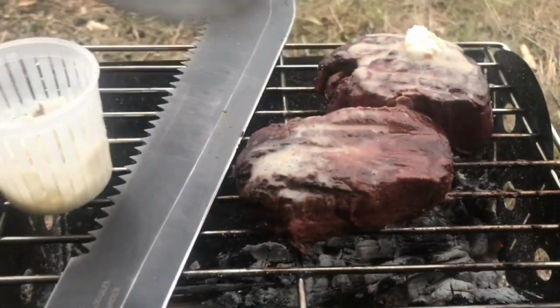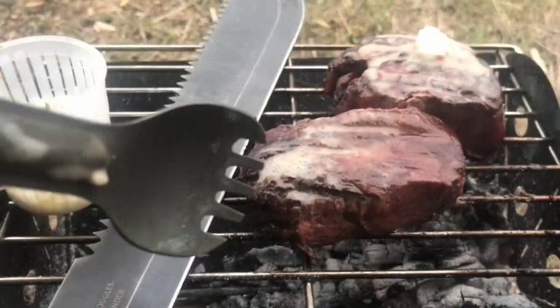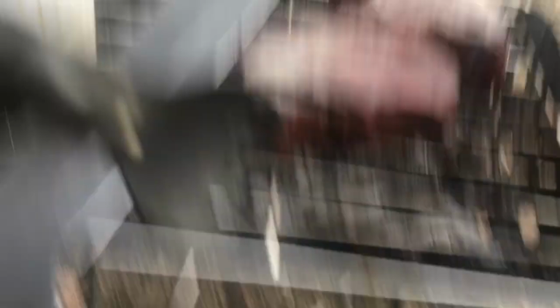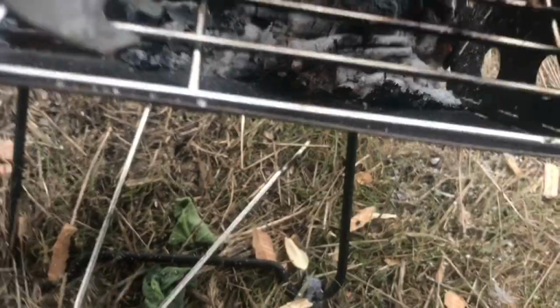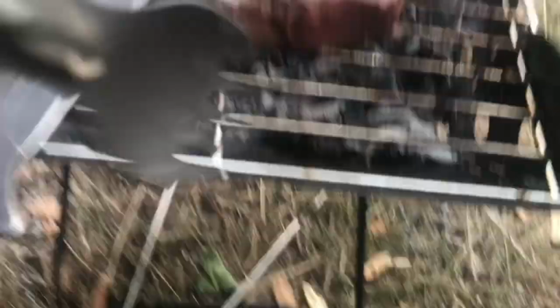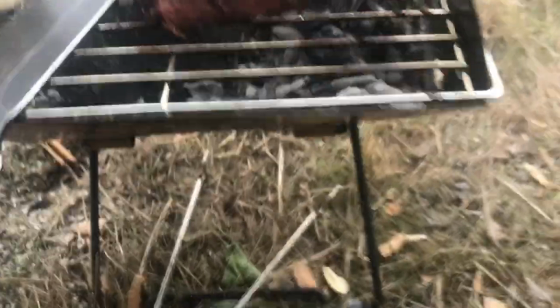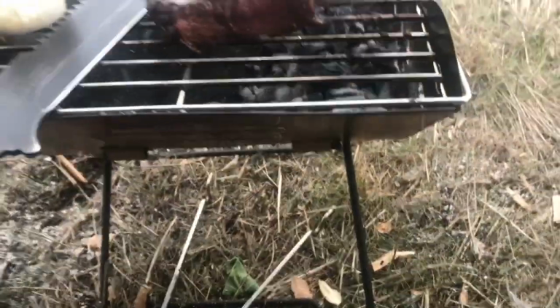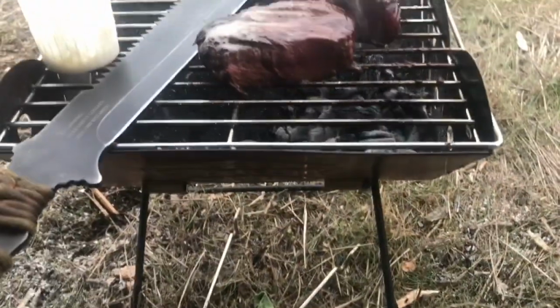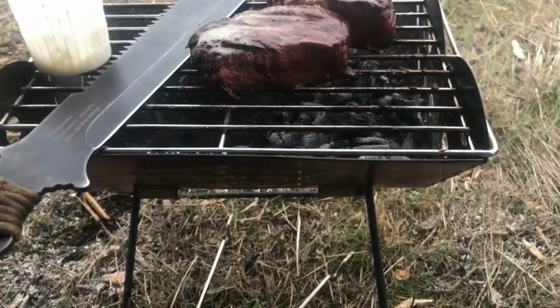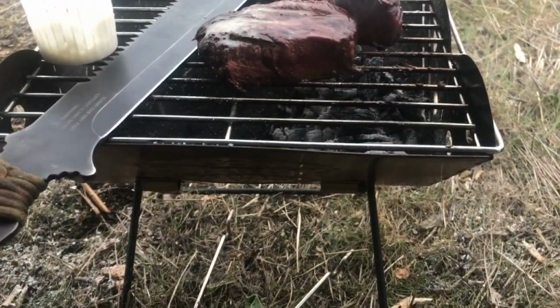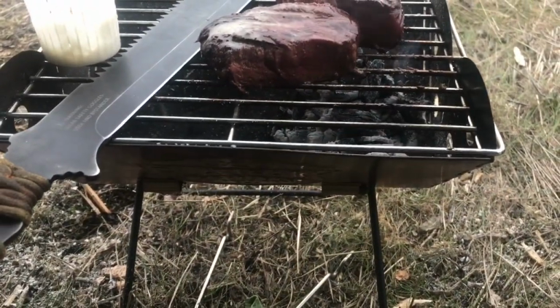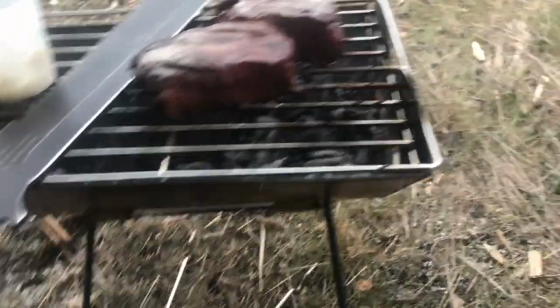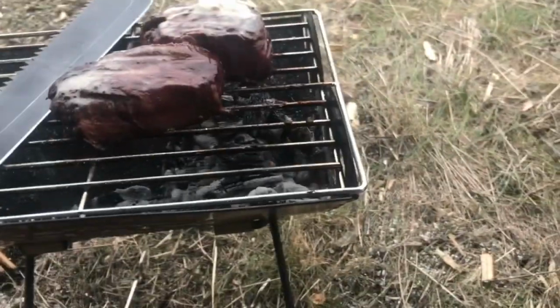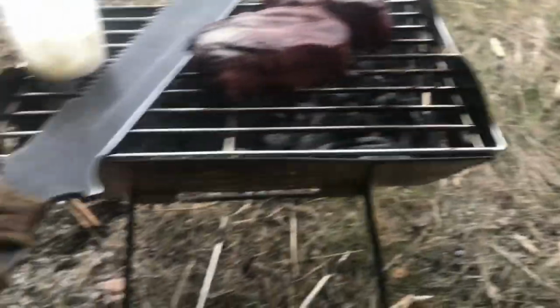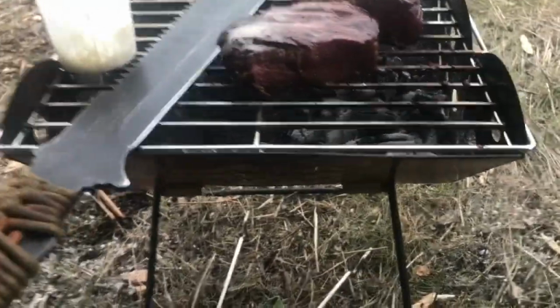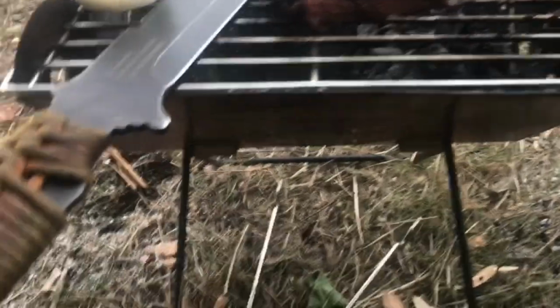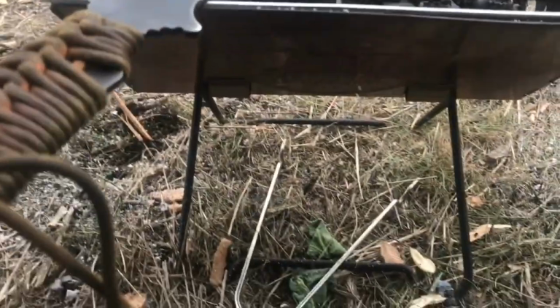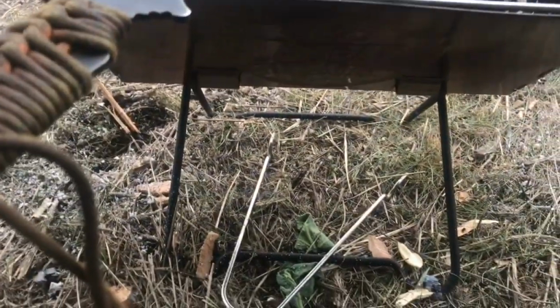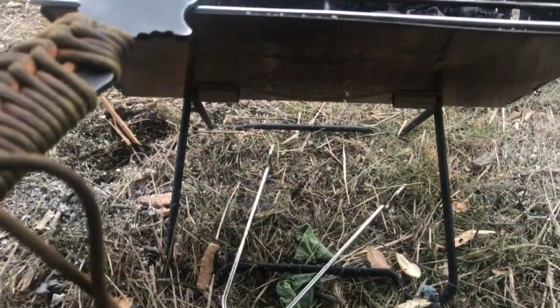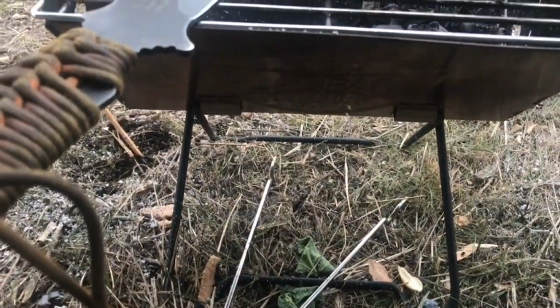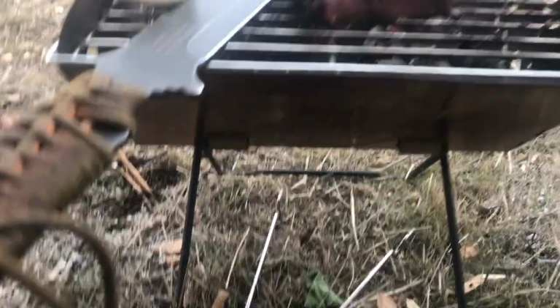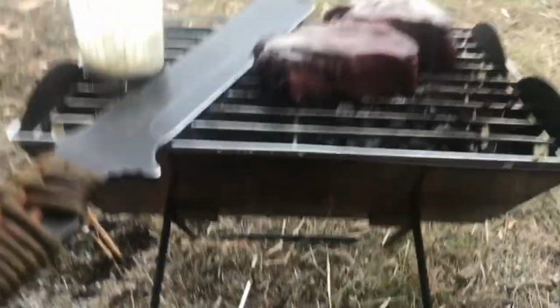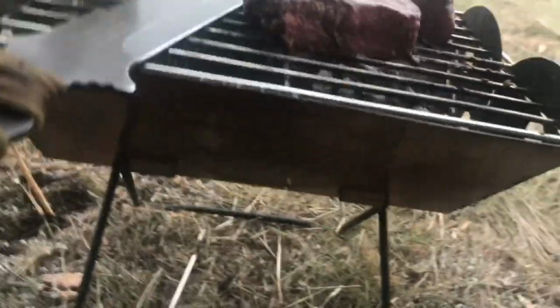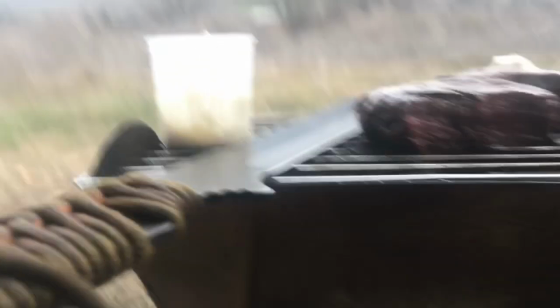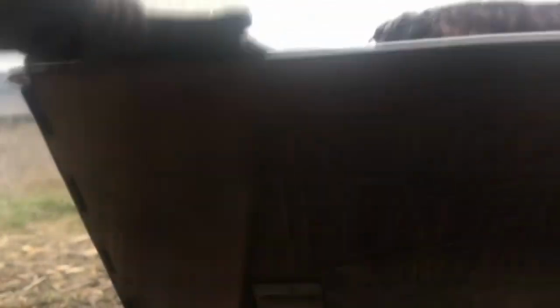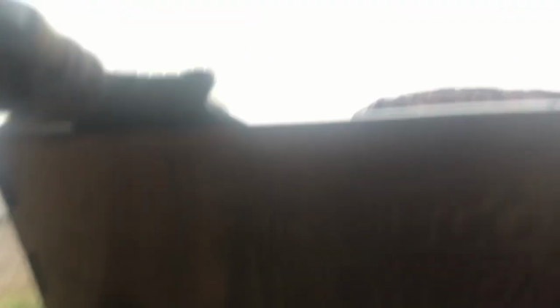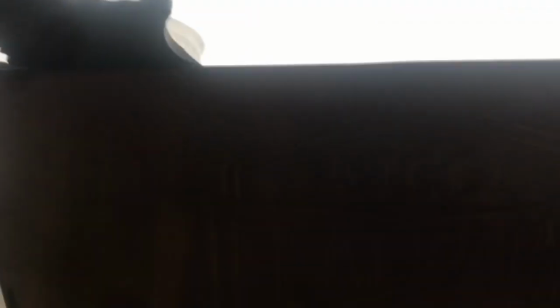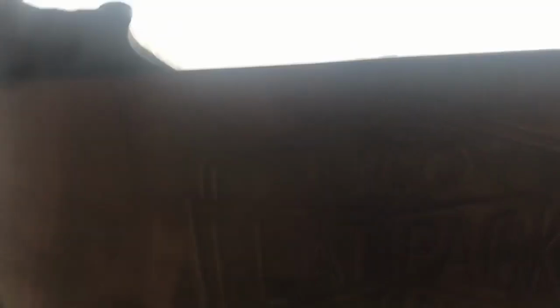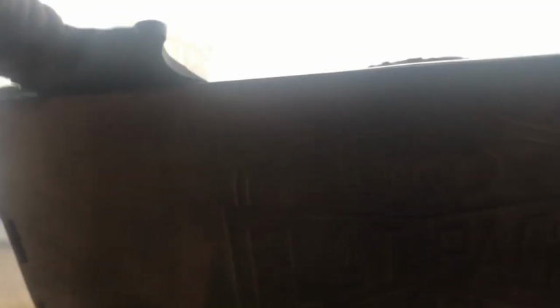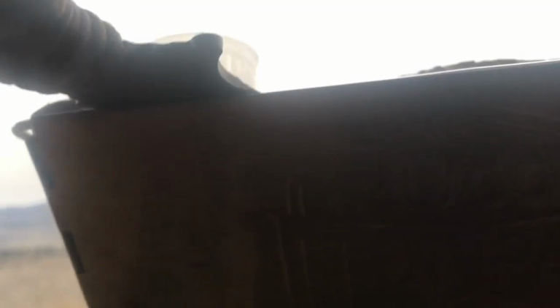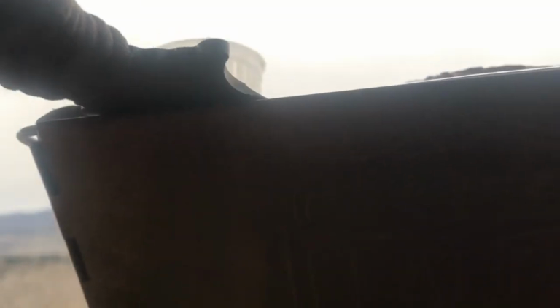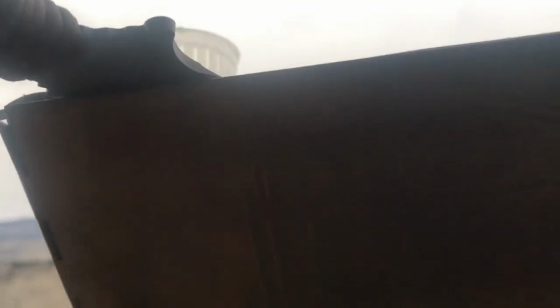This little grill kicks butt. It's called the Yuko flat pack grill and fire pit — I don't know if you can see the wording there.